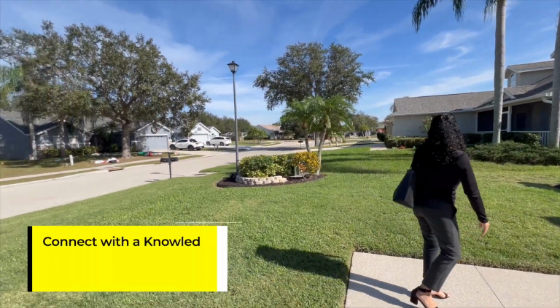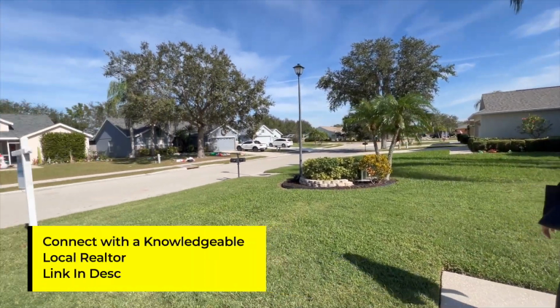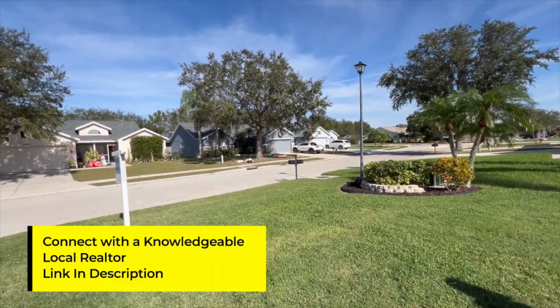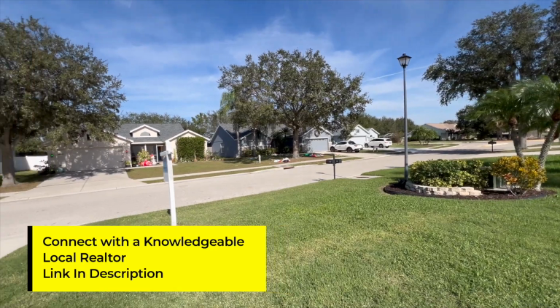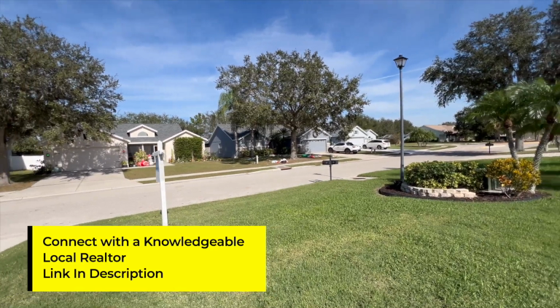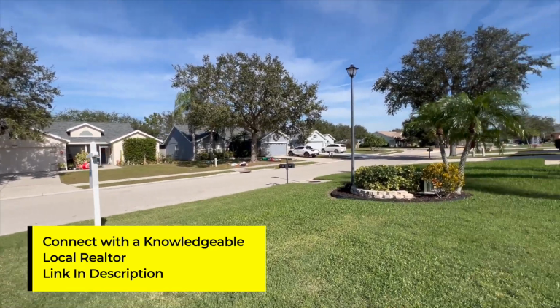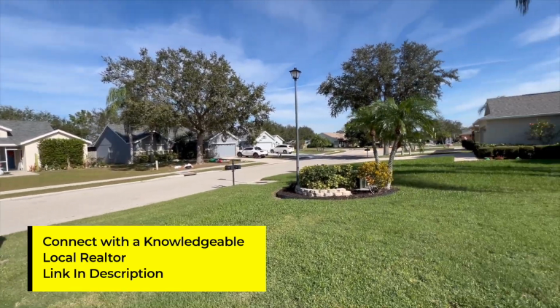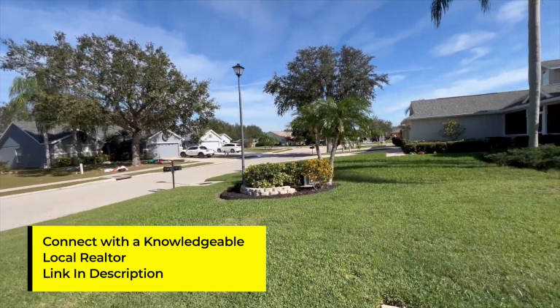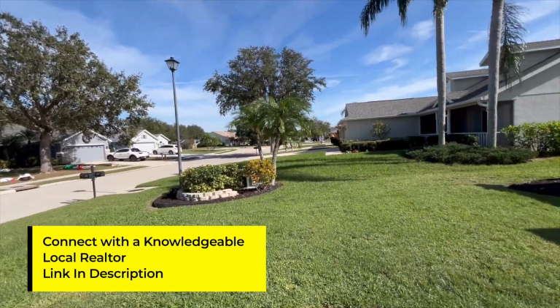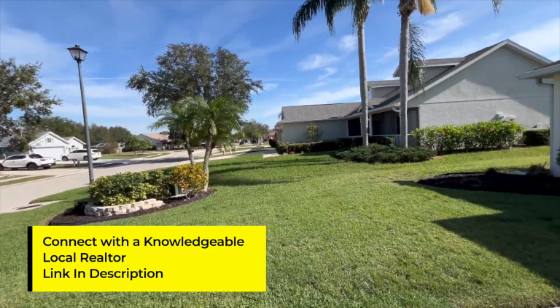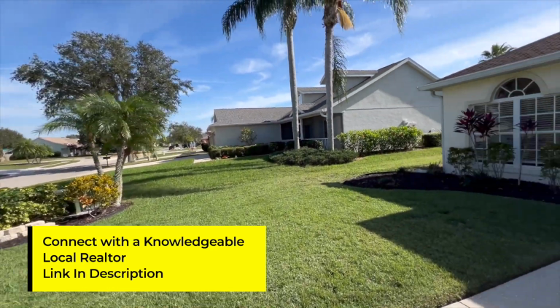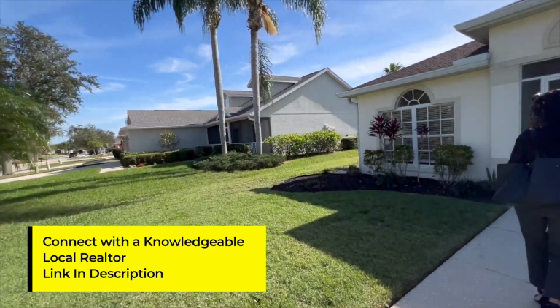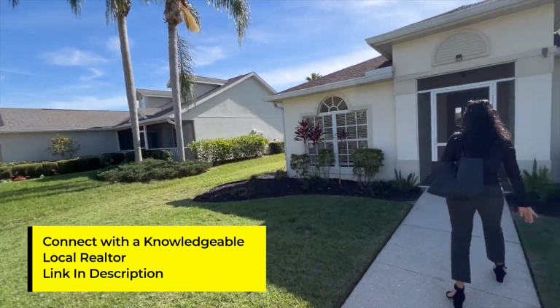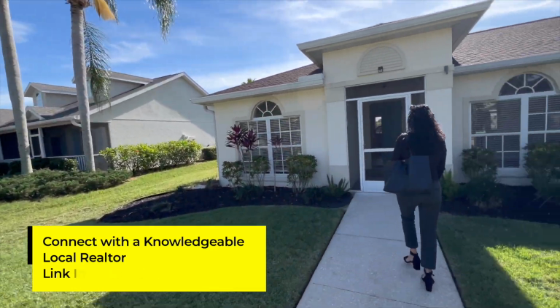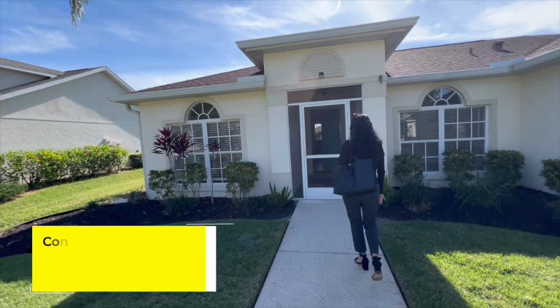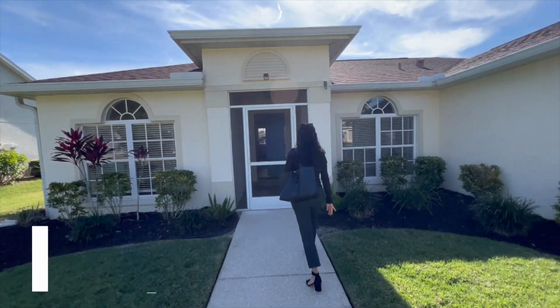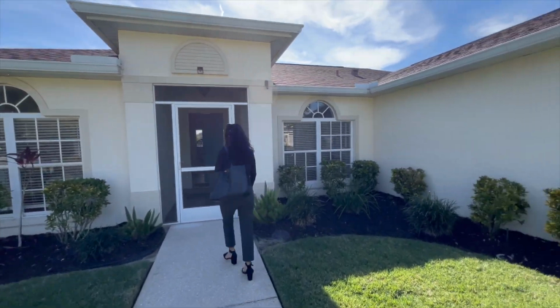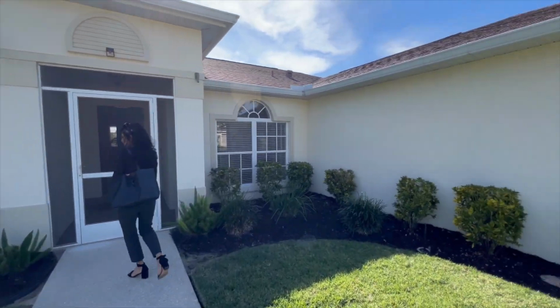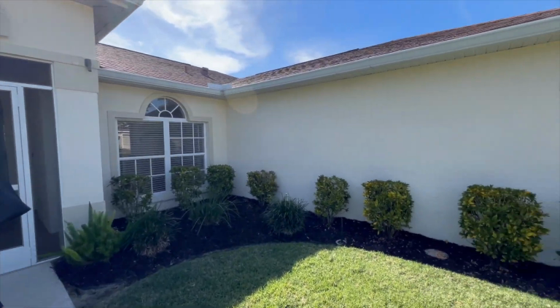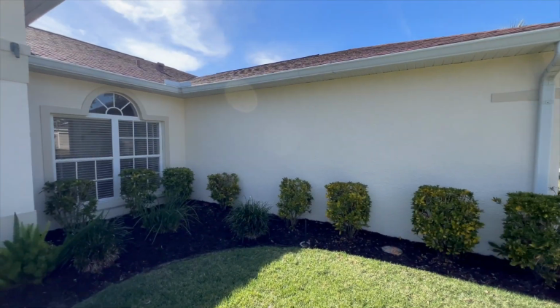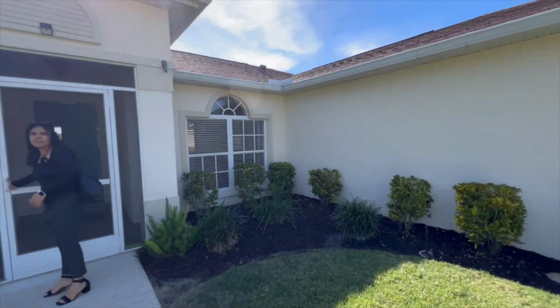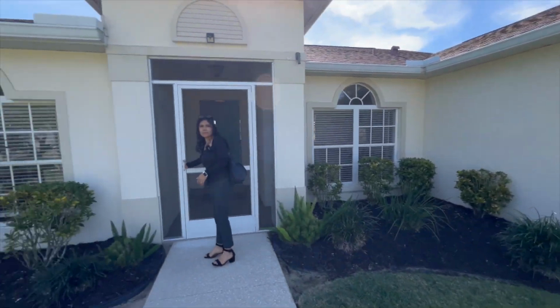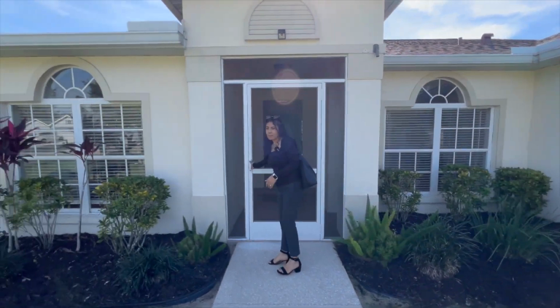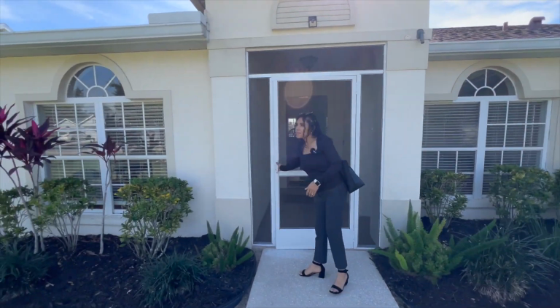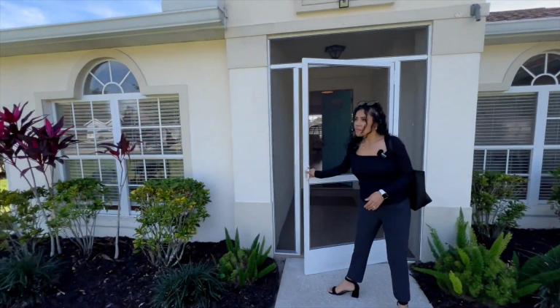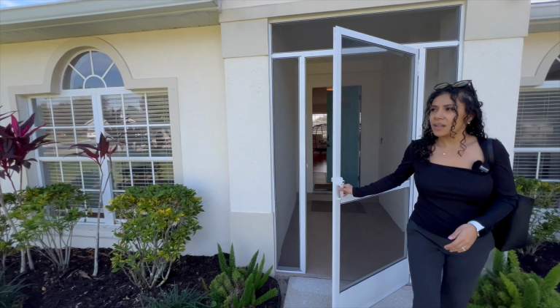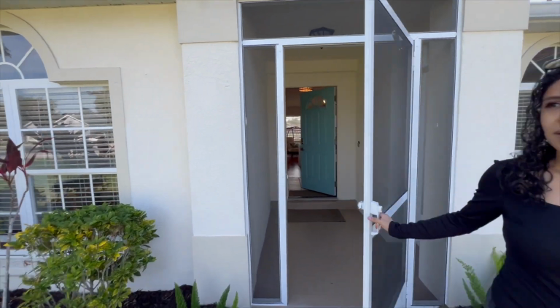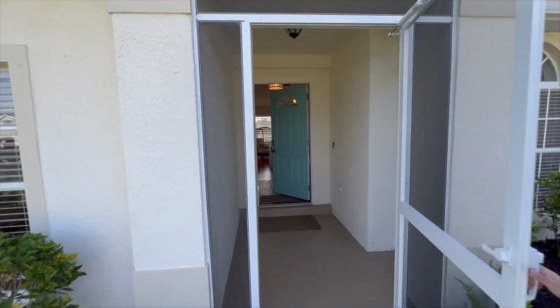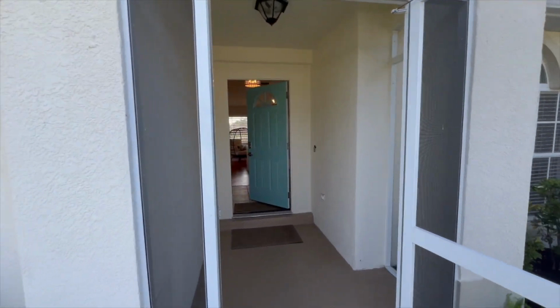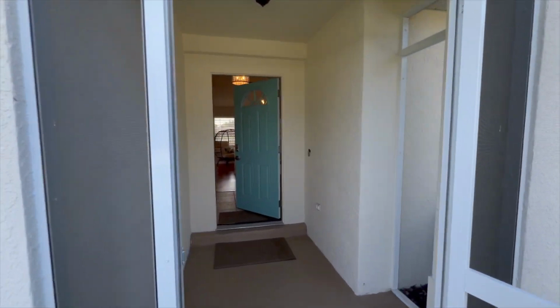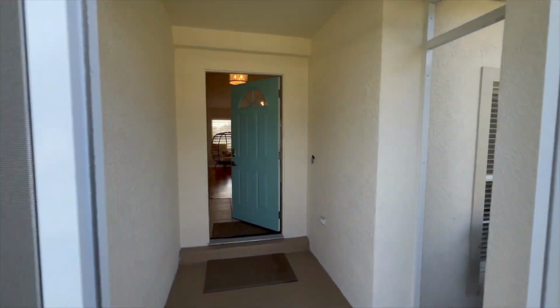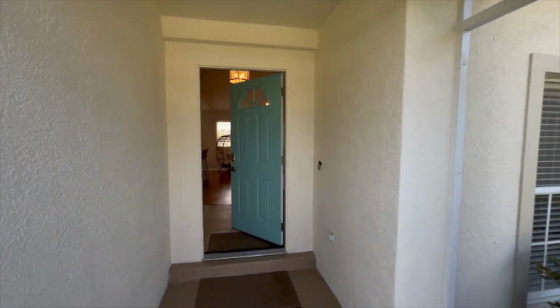There are sidewalks on one side of the street and pretty big yards. It is suburban — almost feels like a gated community but it's not gated. It definitely is planned and does have deed restrictions though.